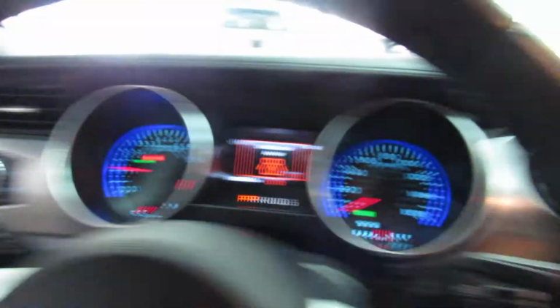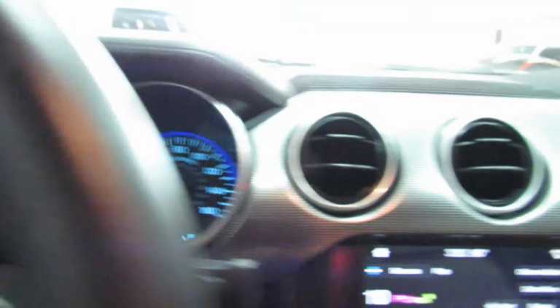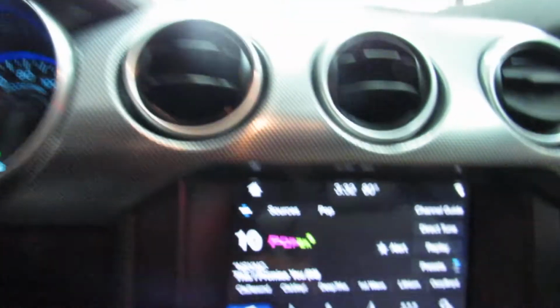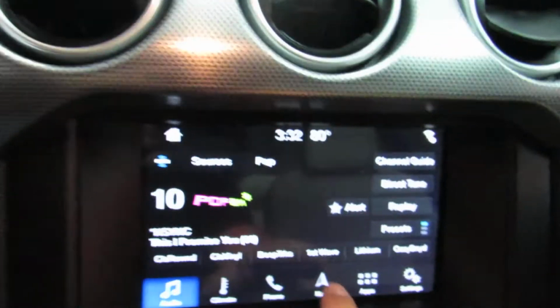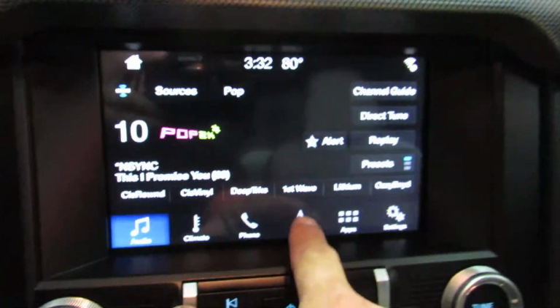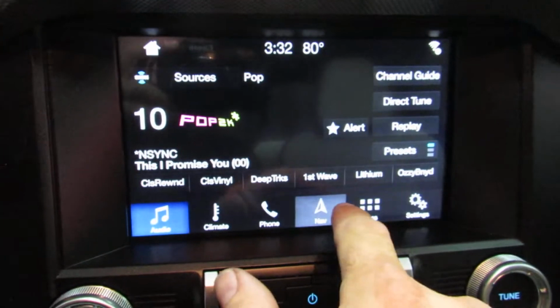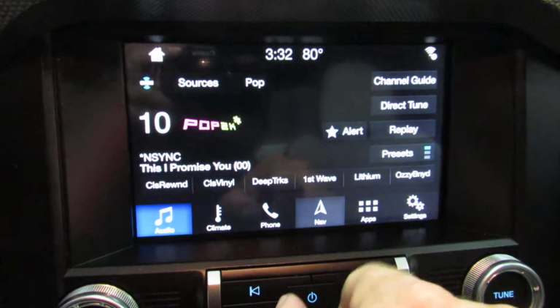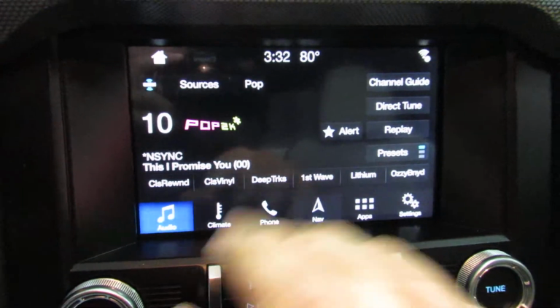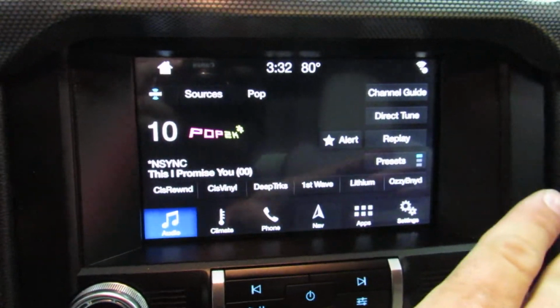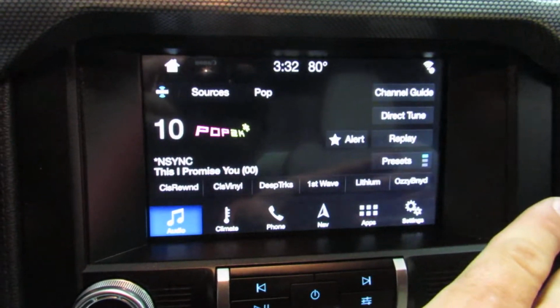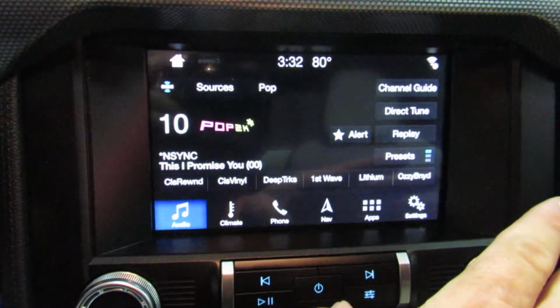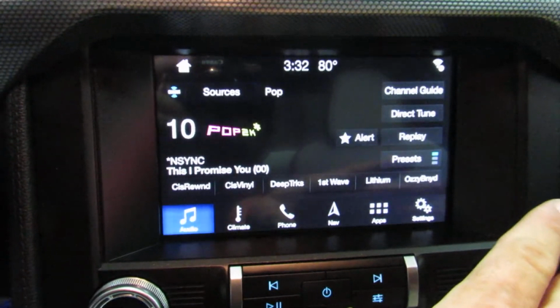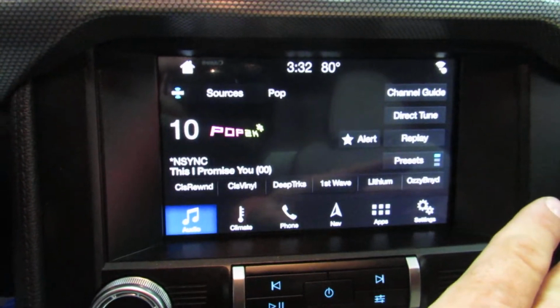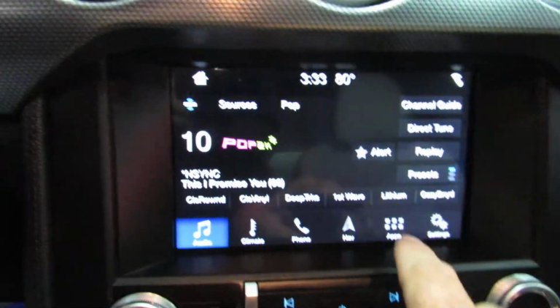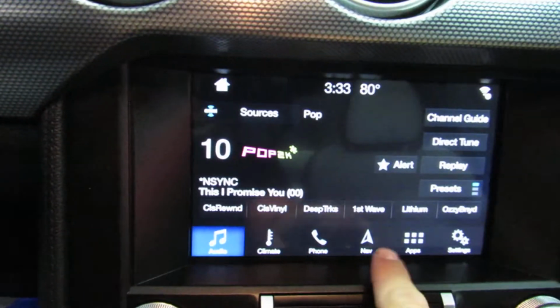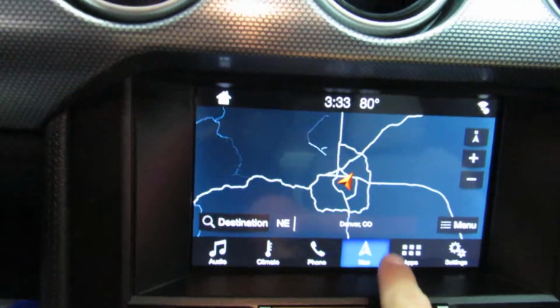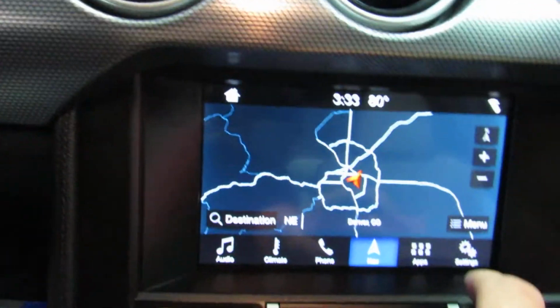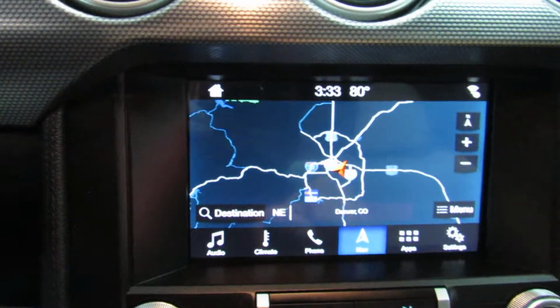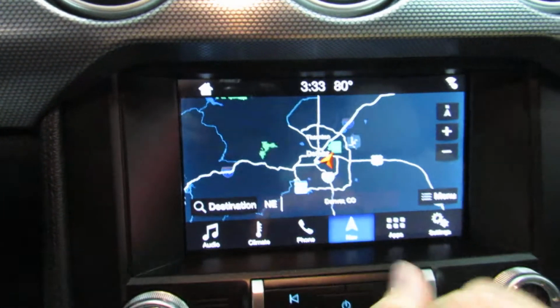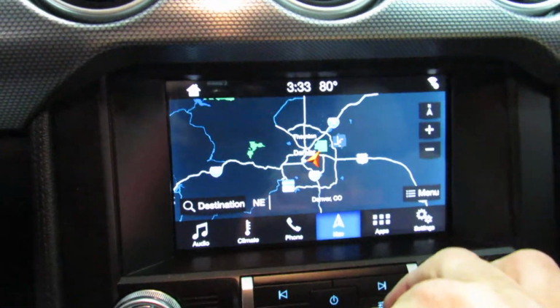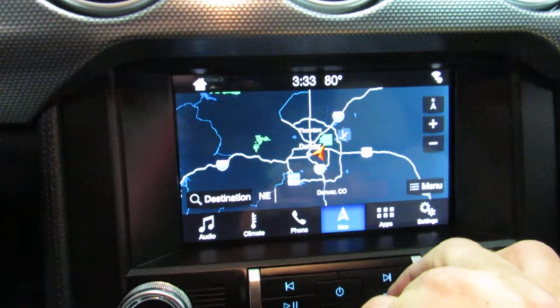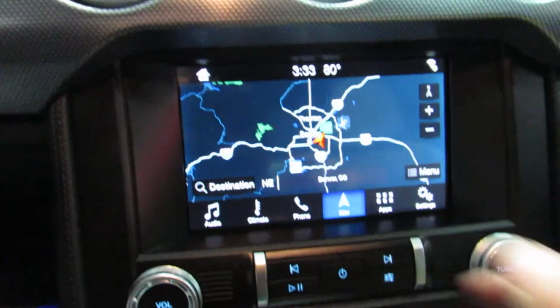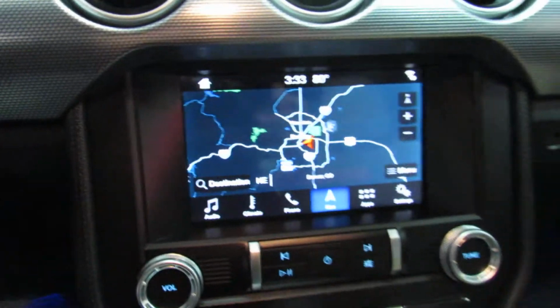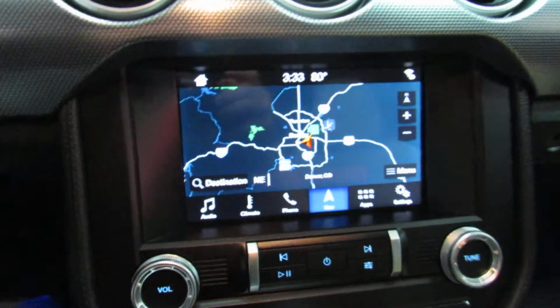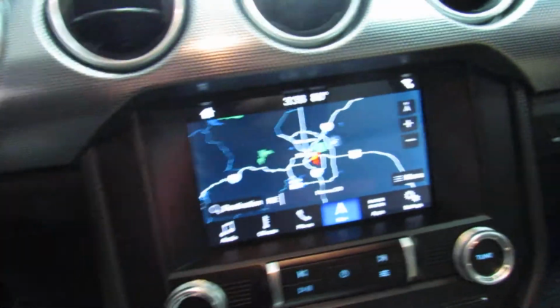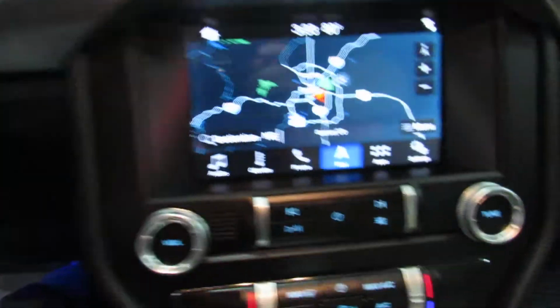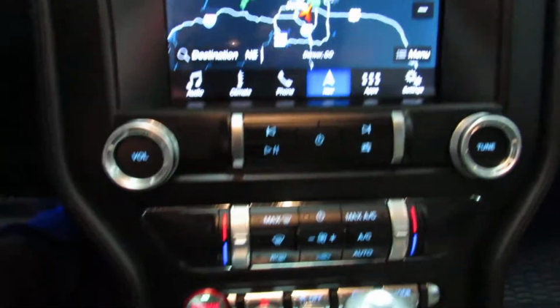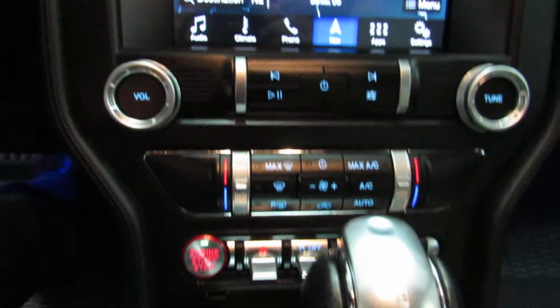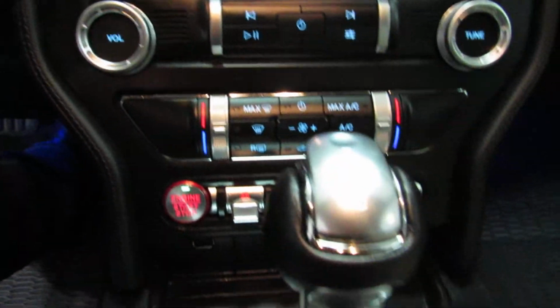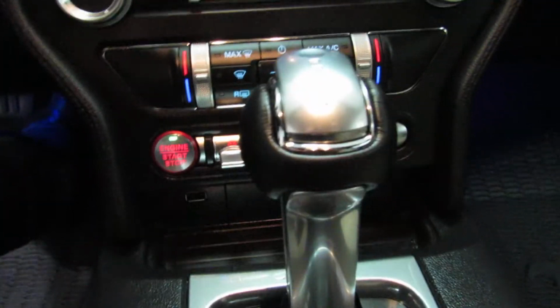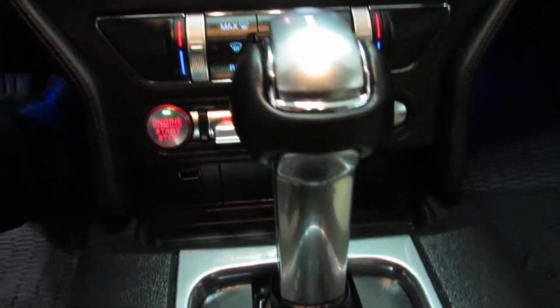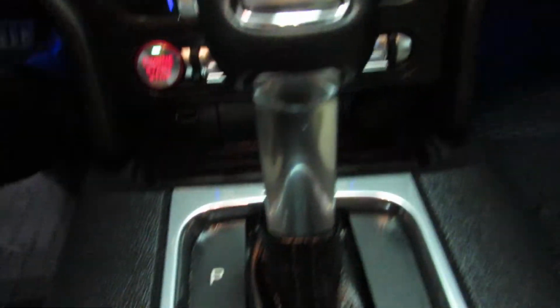XM radio, all touchscreen. I apparently don't have the magic touch — there it is. XM, nav, all that good stuff. Ford Sync, I'm pretty sure.